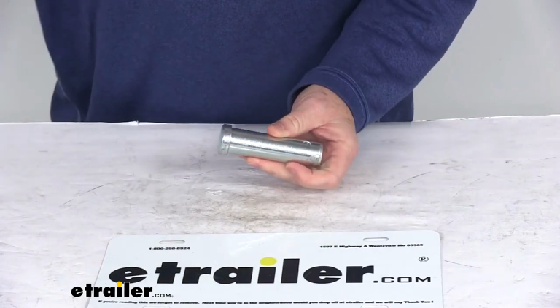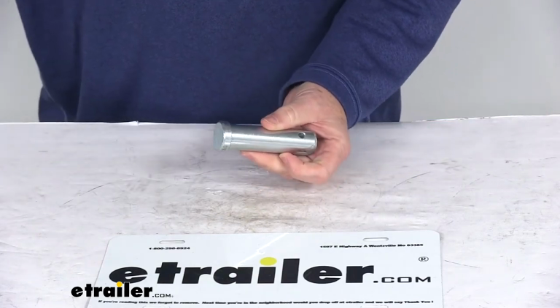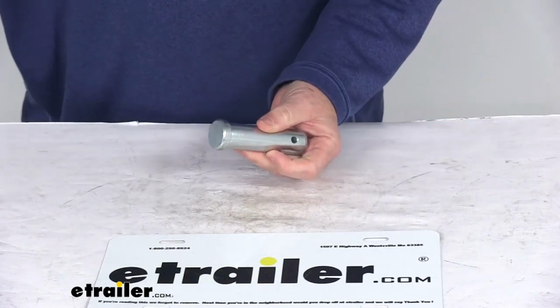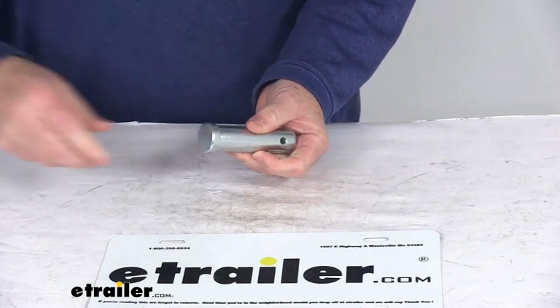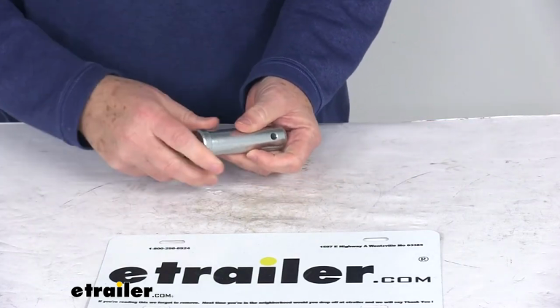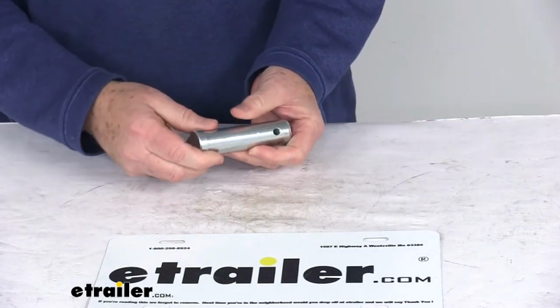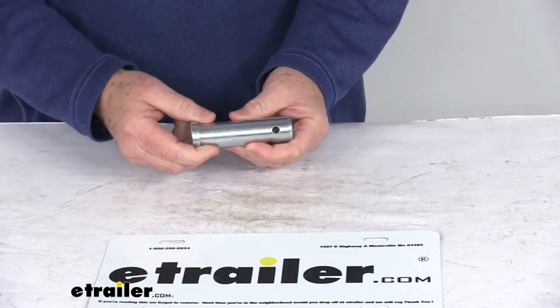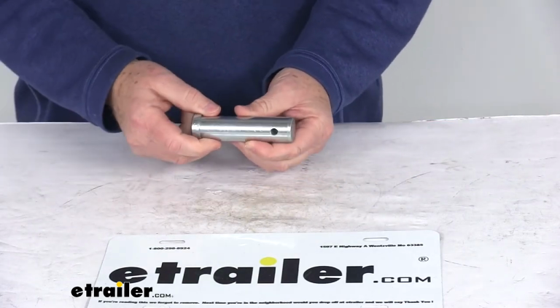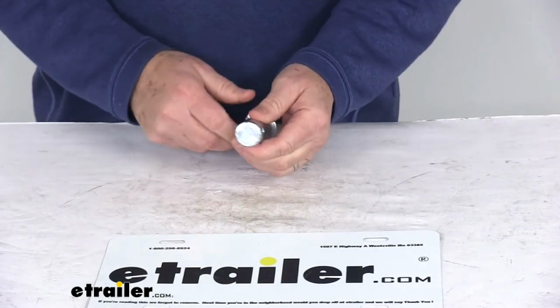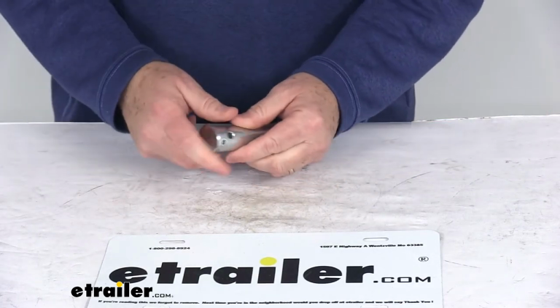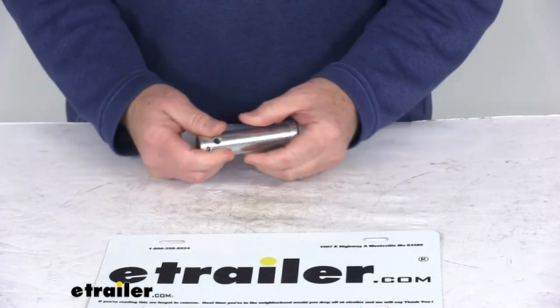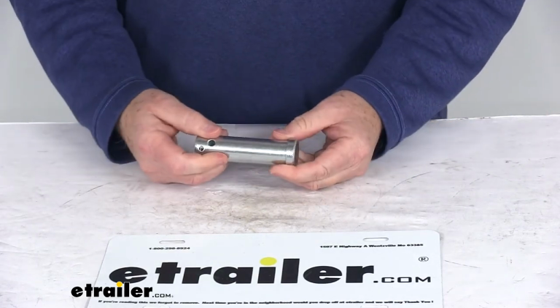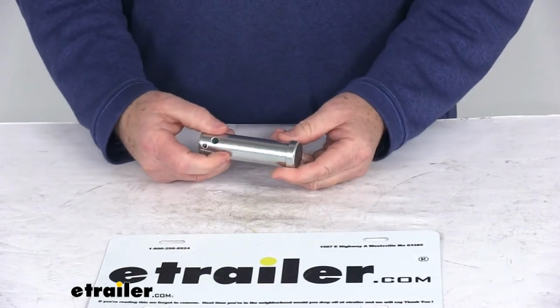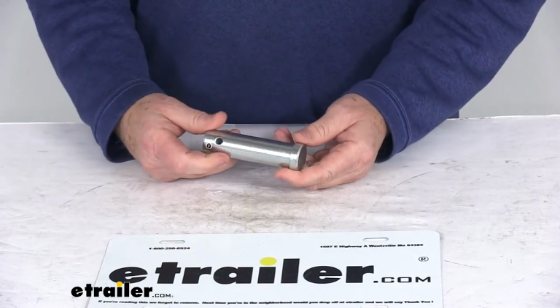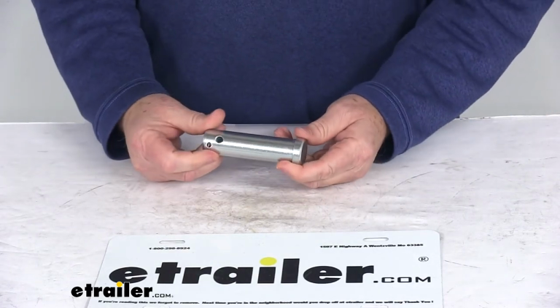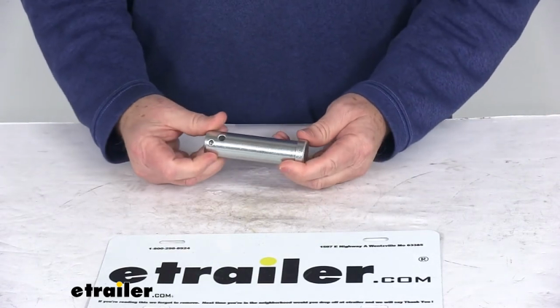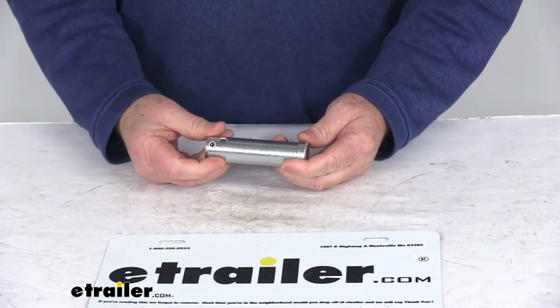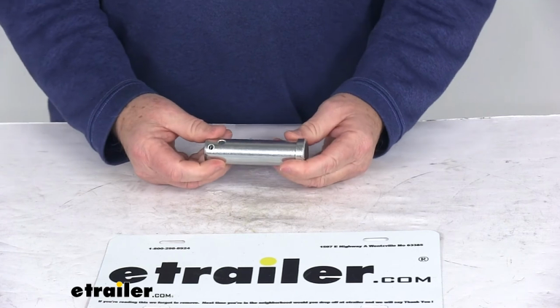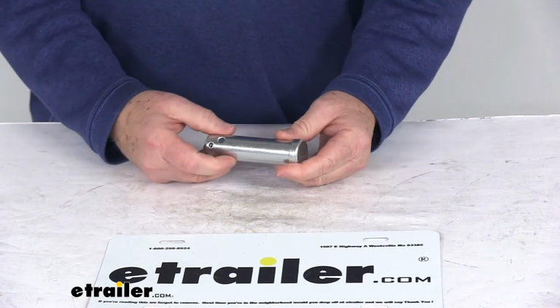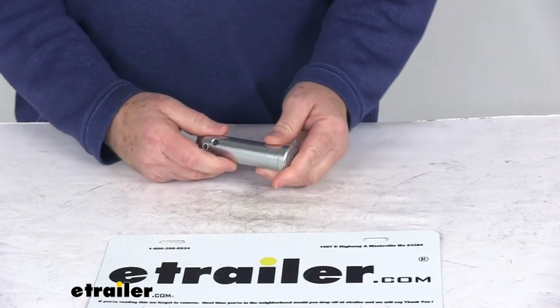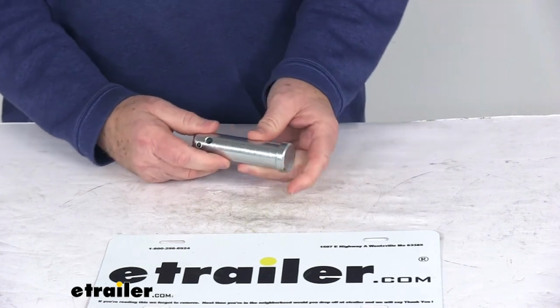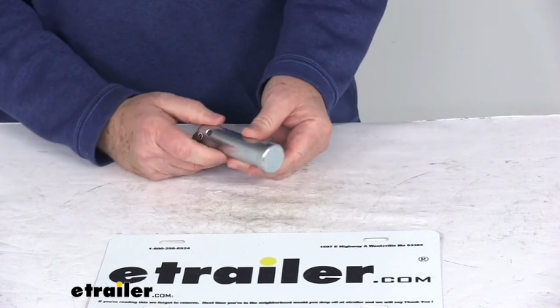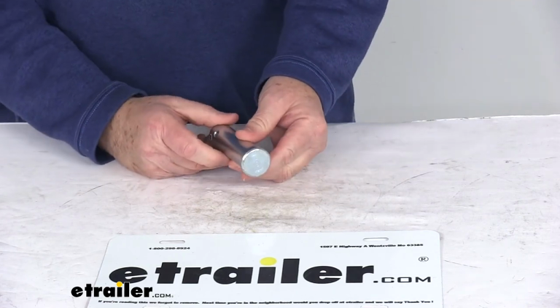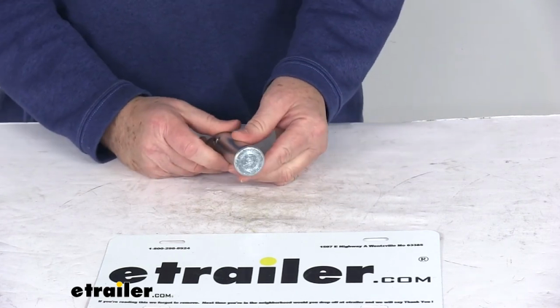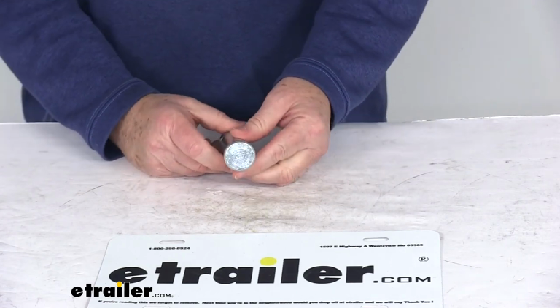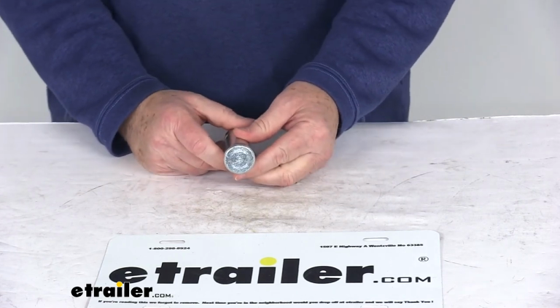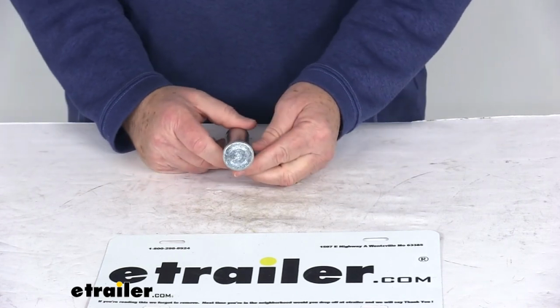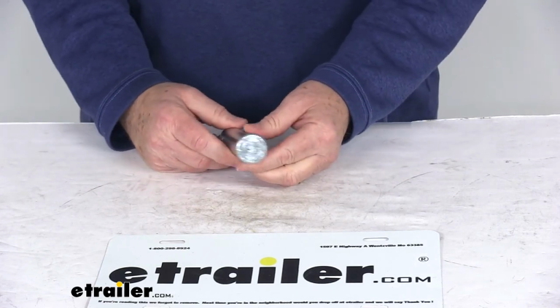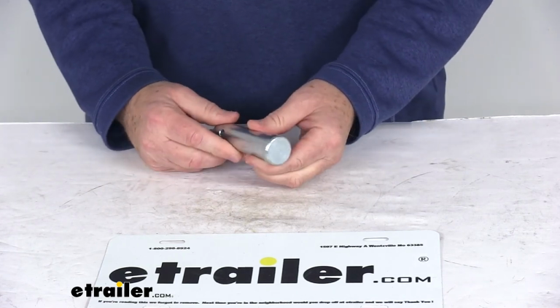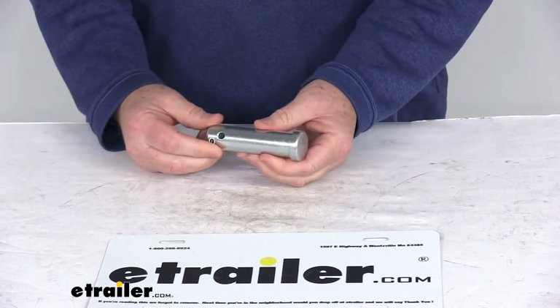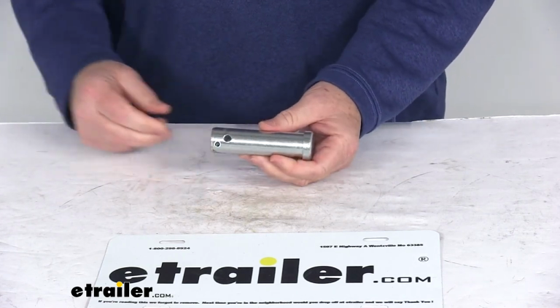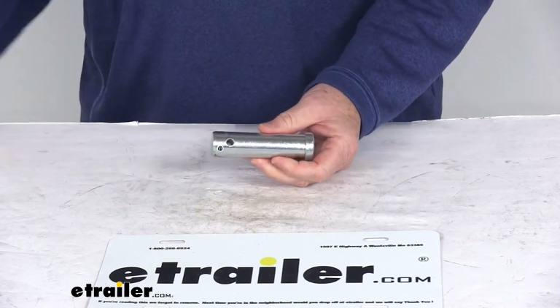This part is made in the USA. That should do it for the replacement 1 inch by 3 1/4 inch clevis pin for the Fischer snow plows.